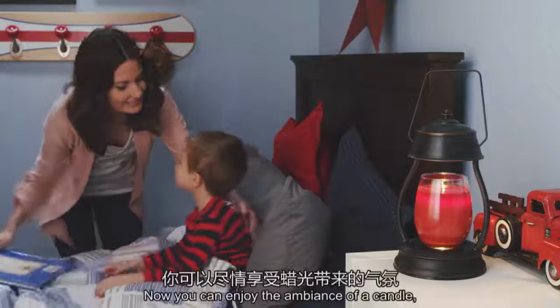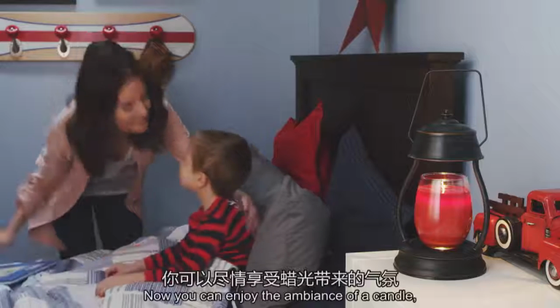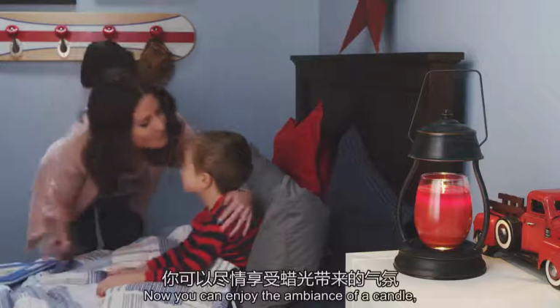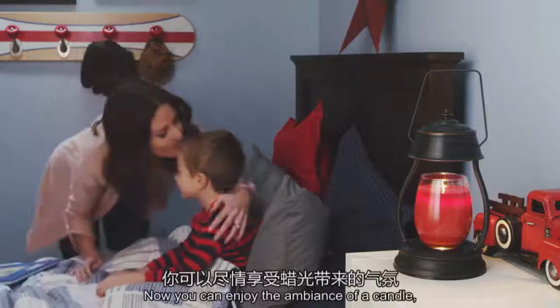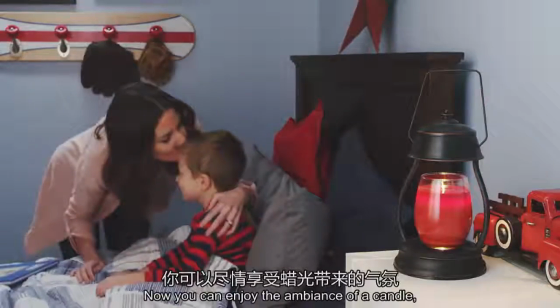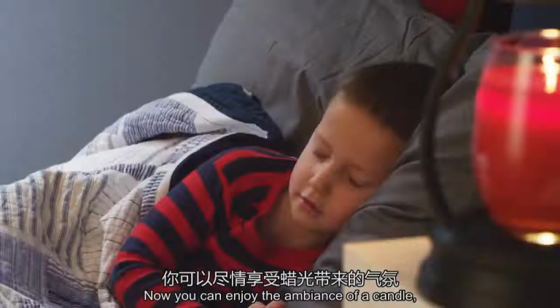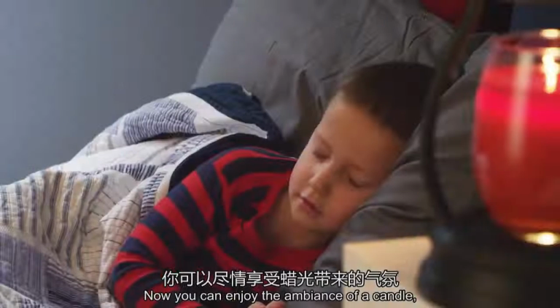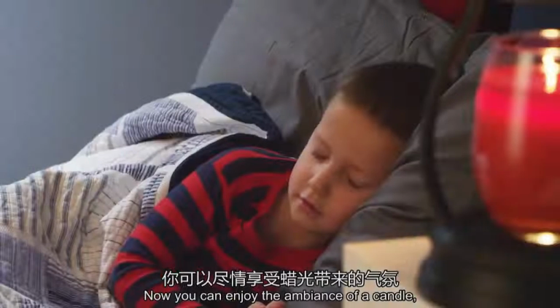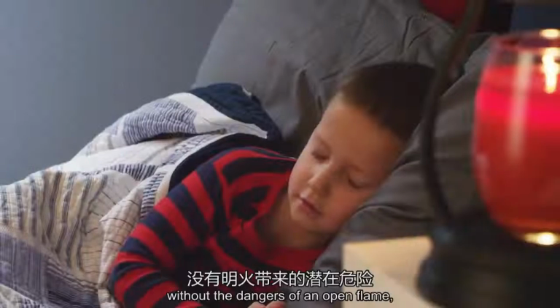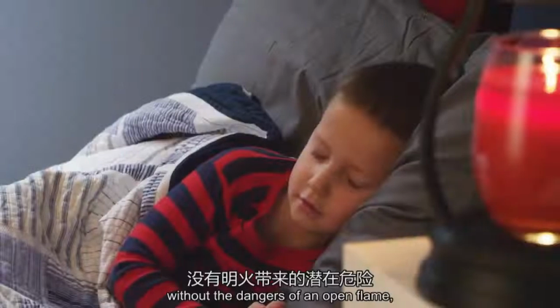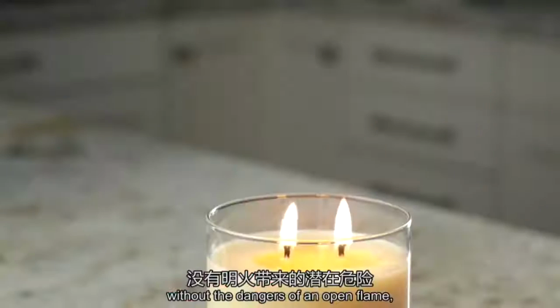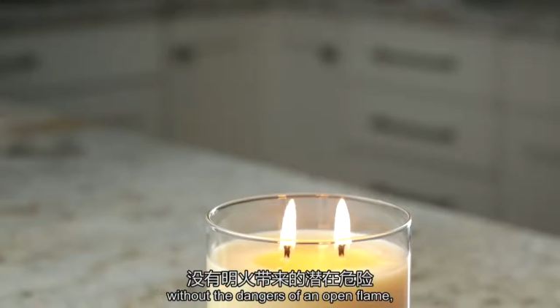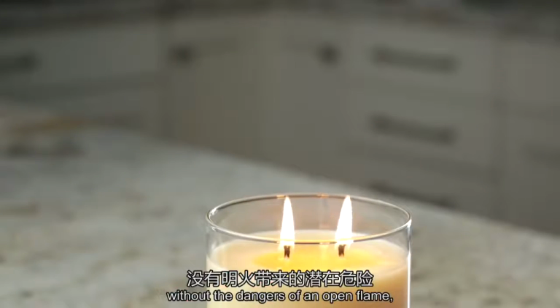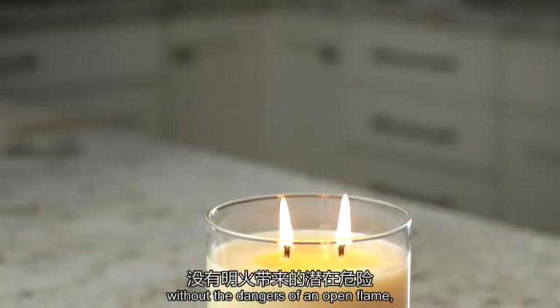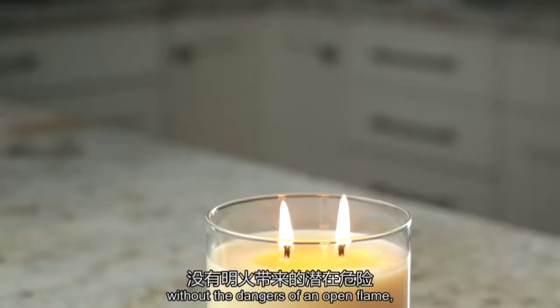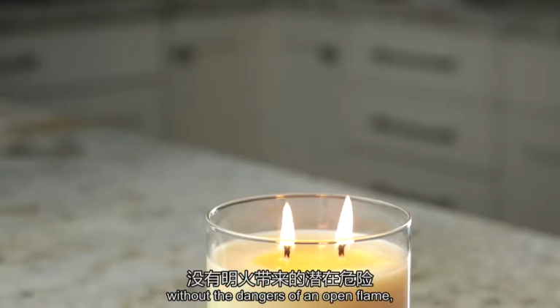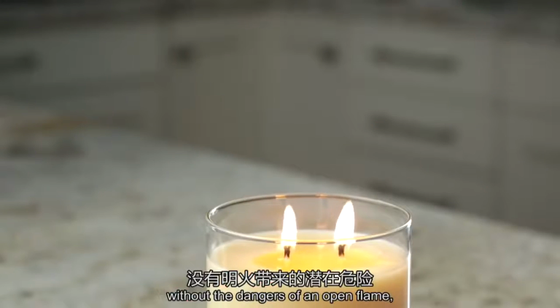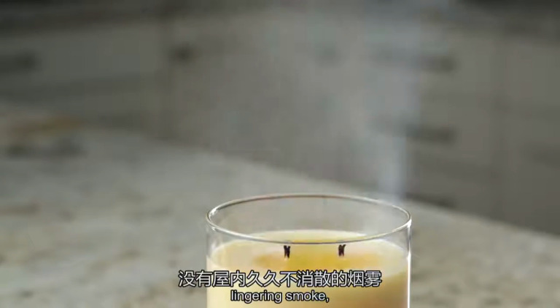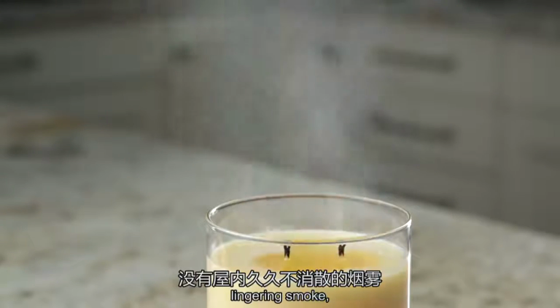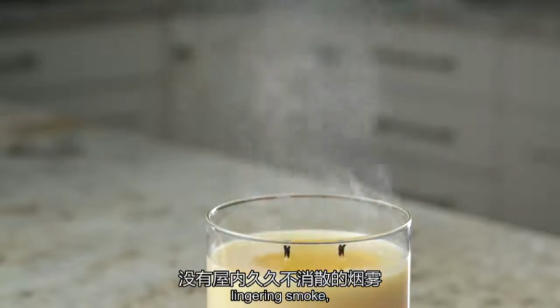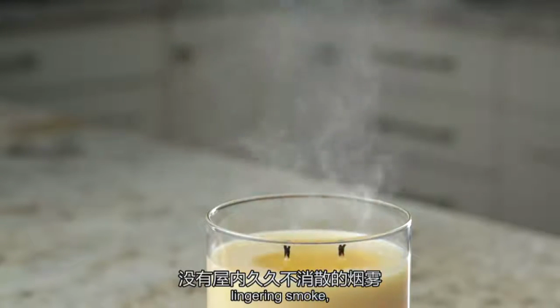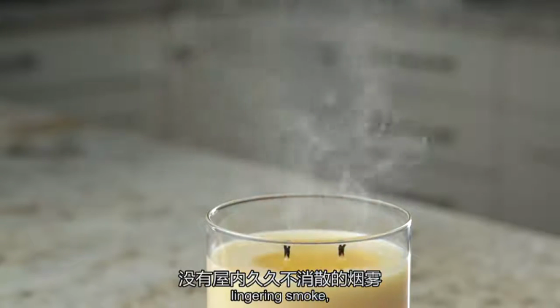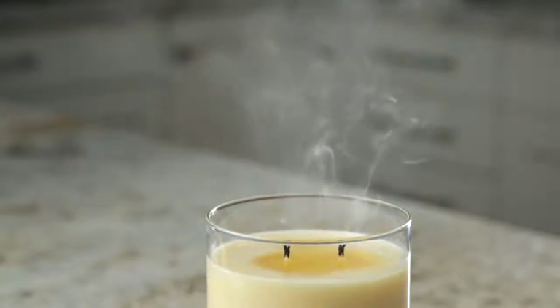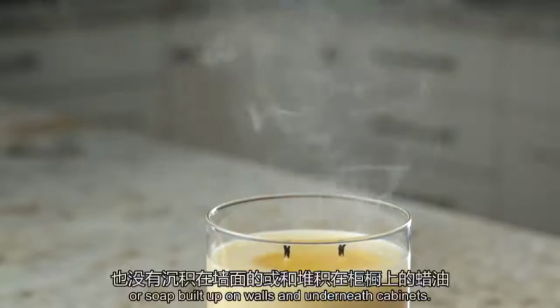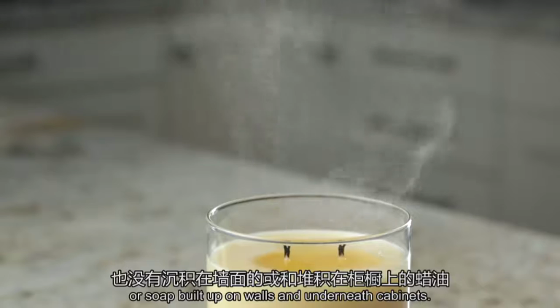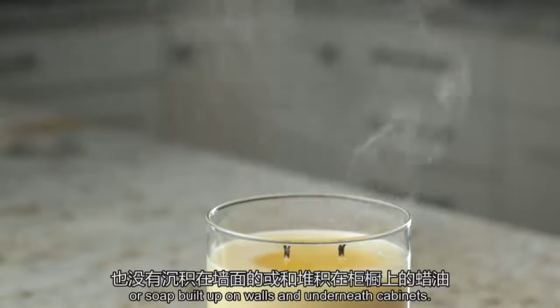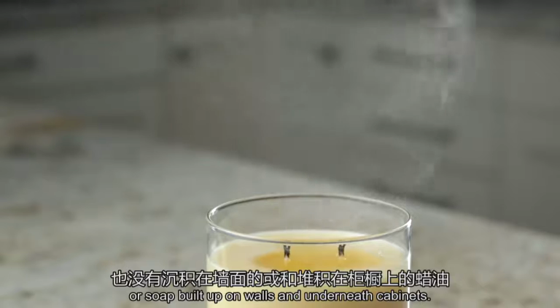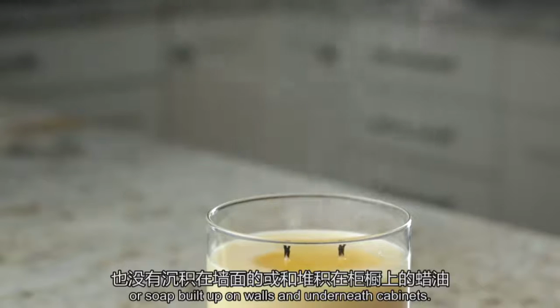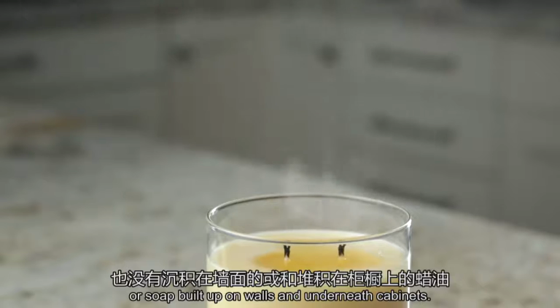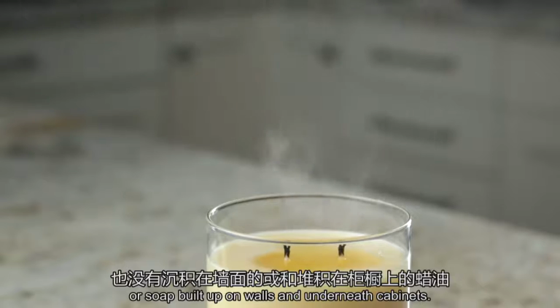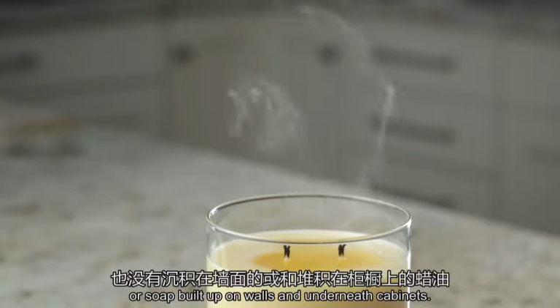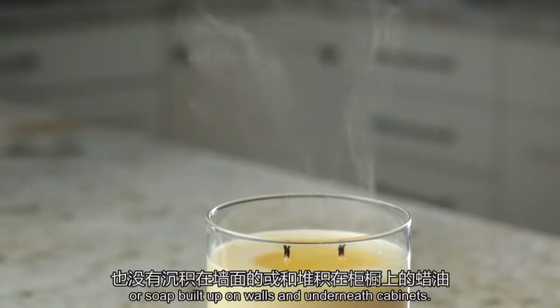Now you can enjoy the ambience of a candle without the dangers of an open flame, lingering smoke, or soot build up on walls and underneath cabinets.